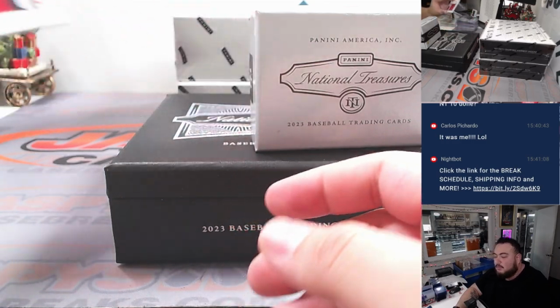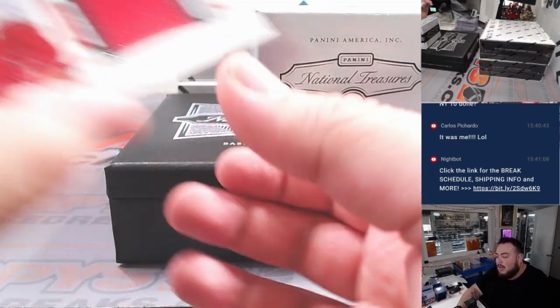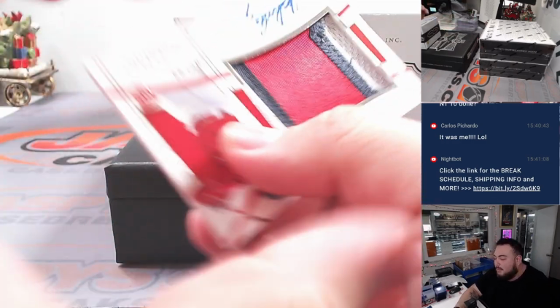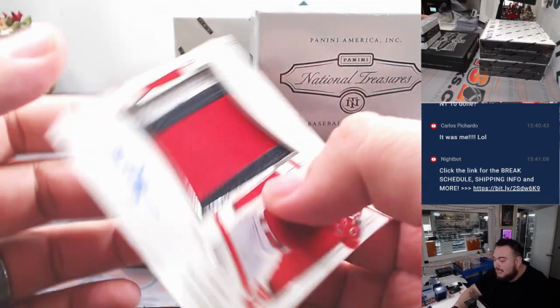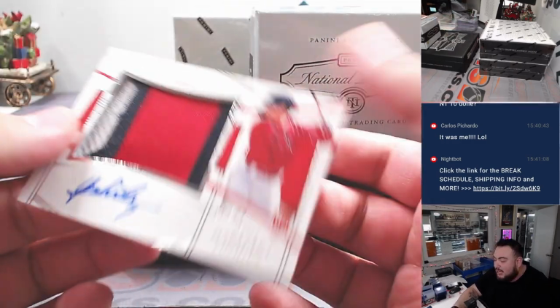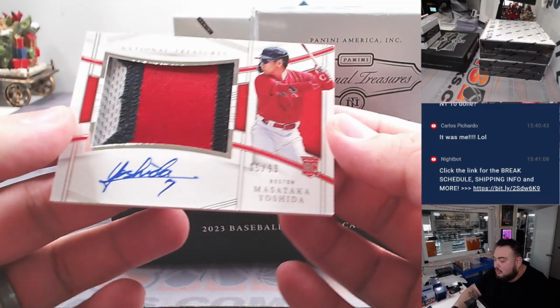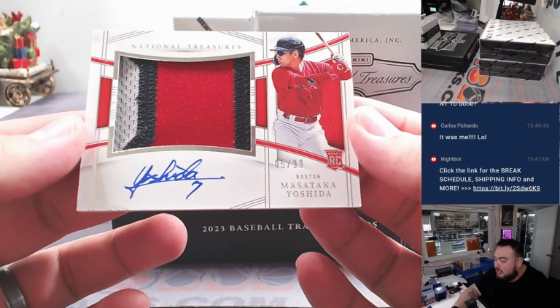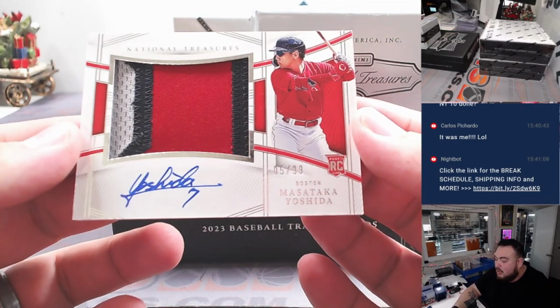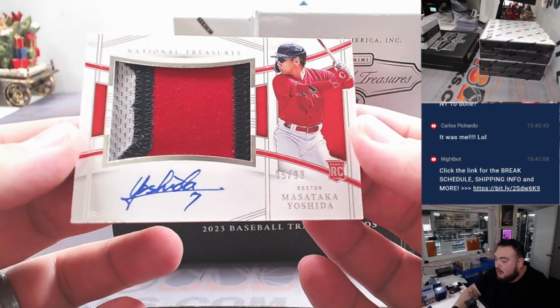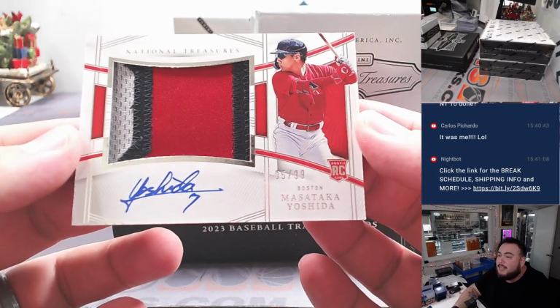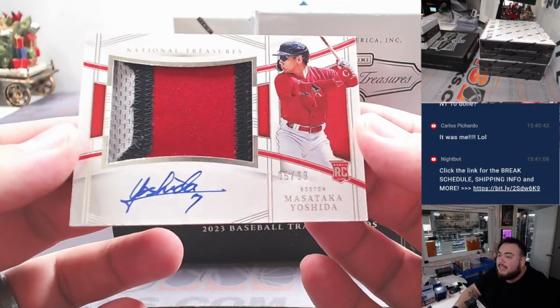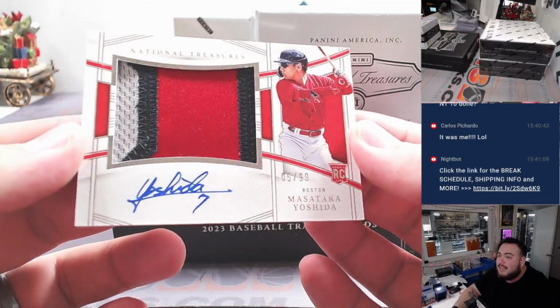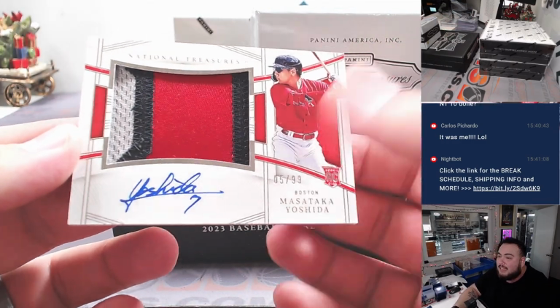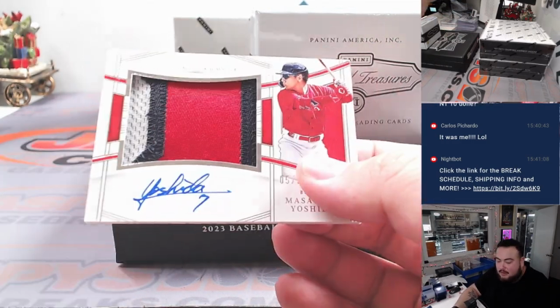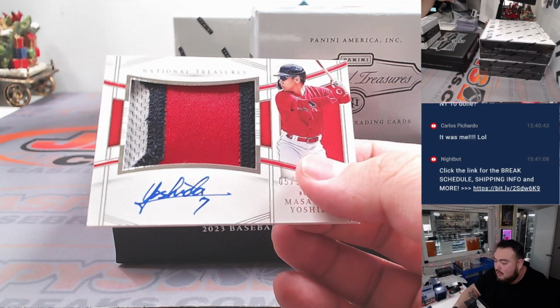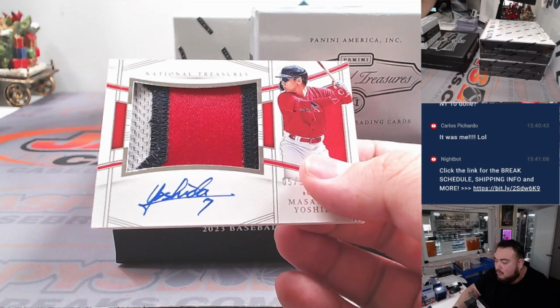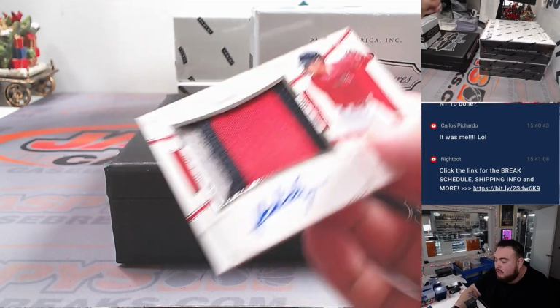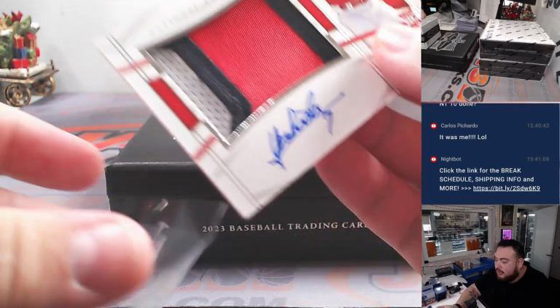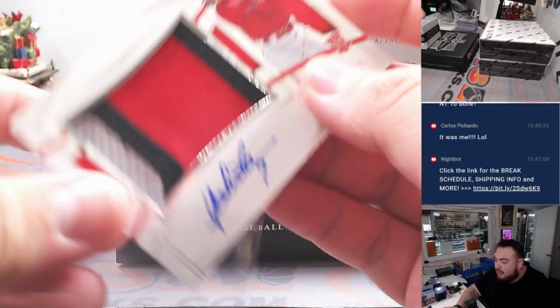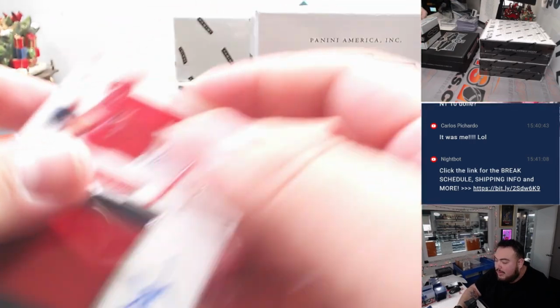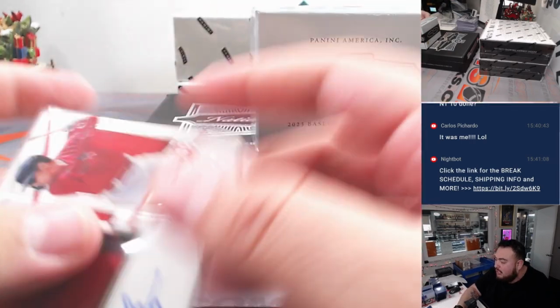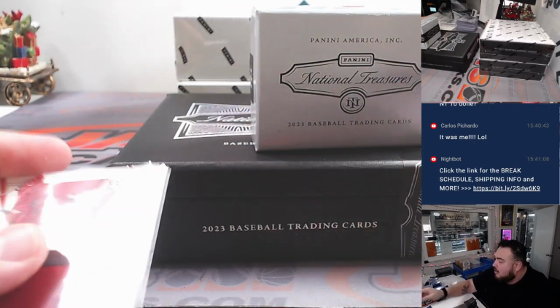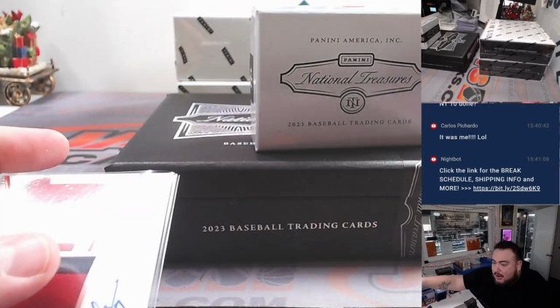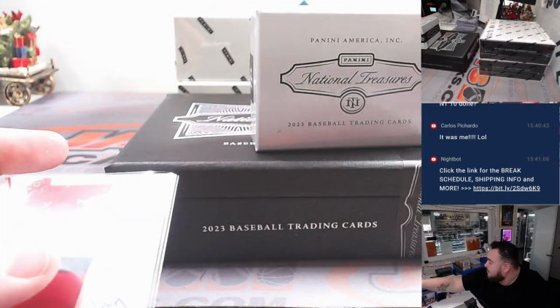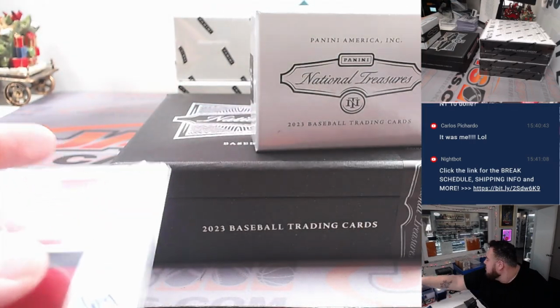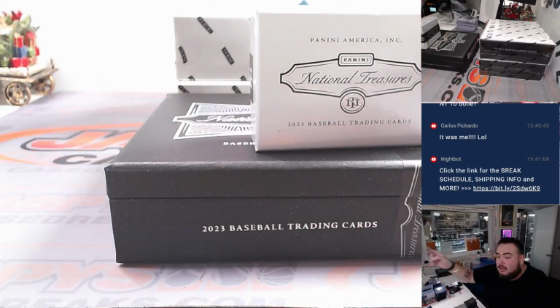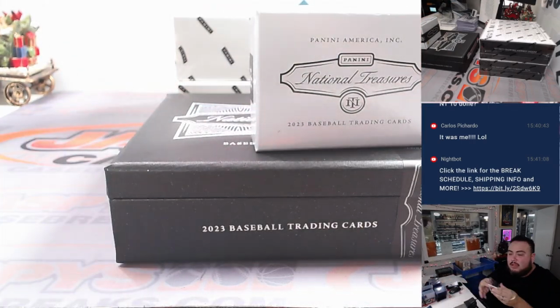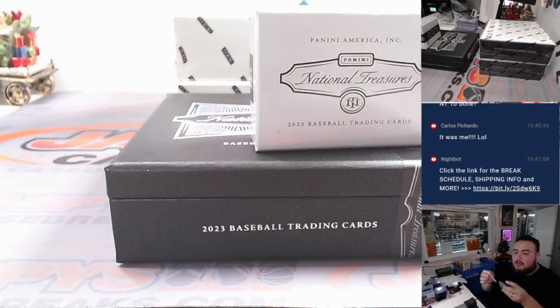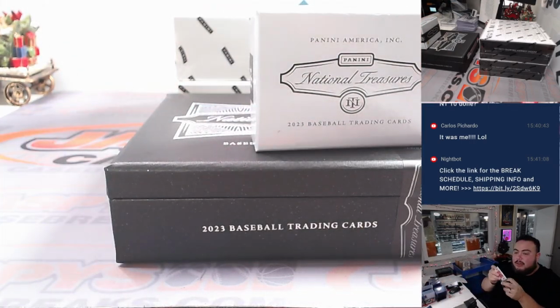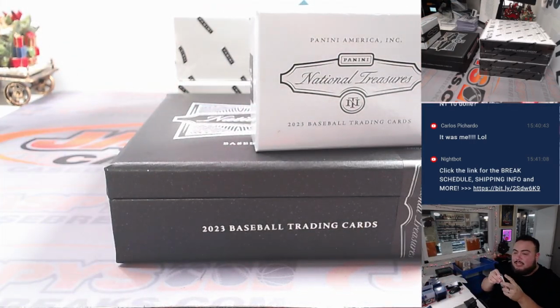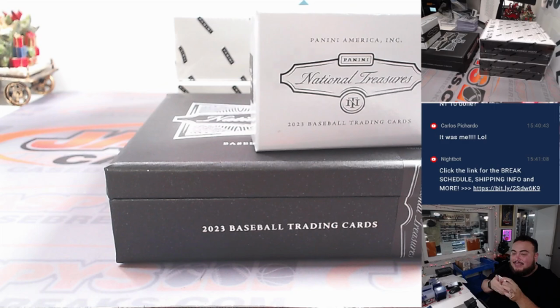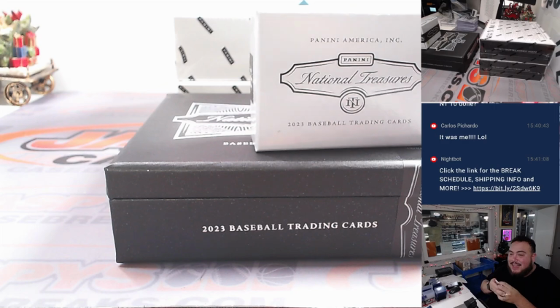How about a Masataka Yoshida RPA to 99 — three-color patch and autograph — going to the Red Sox and DY.